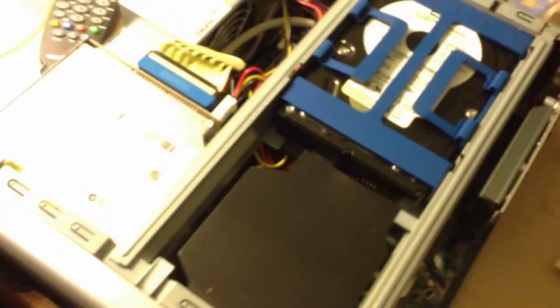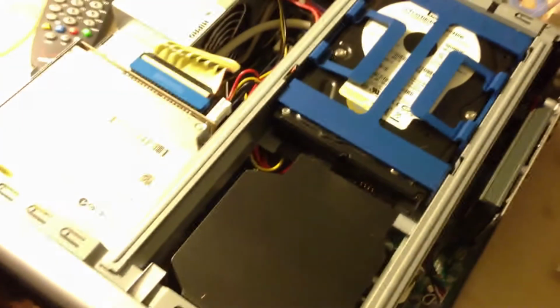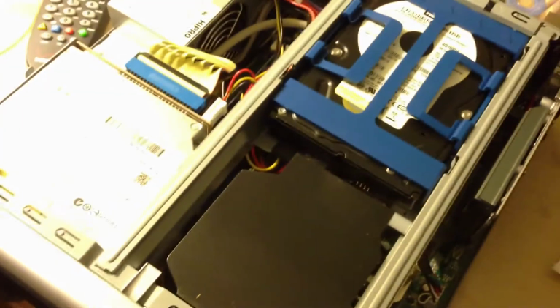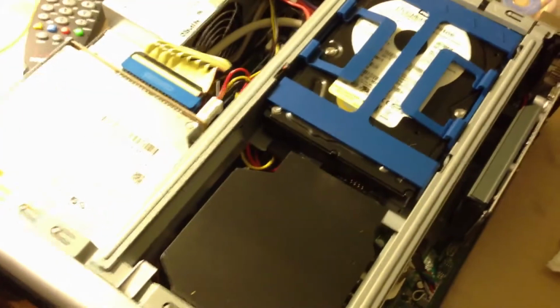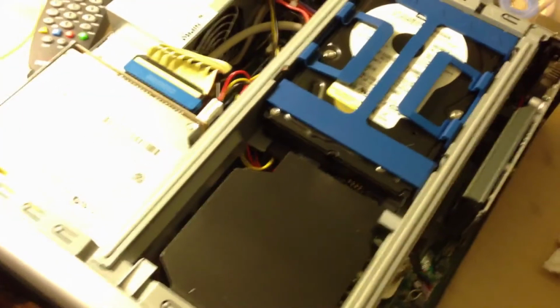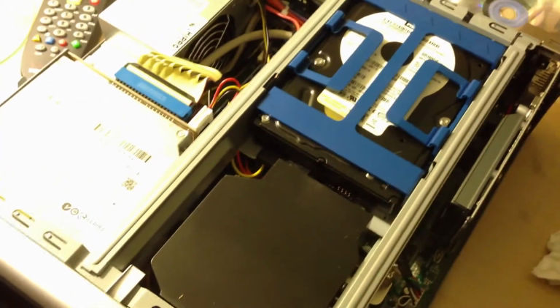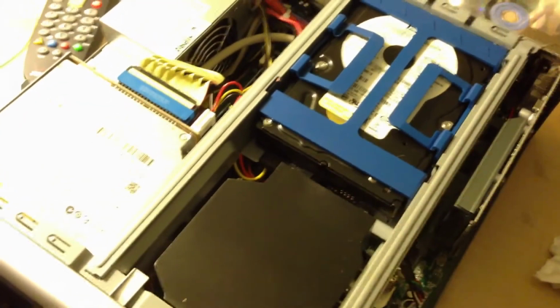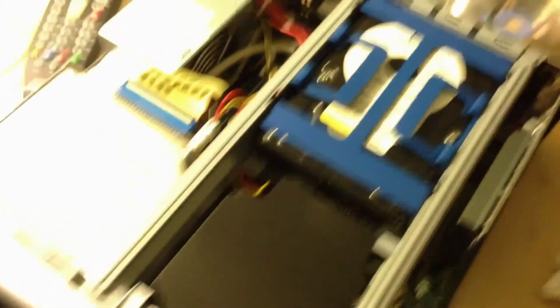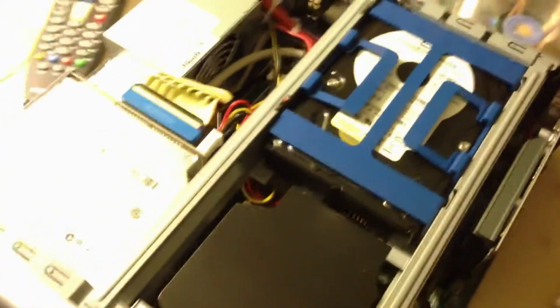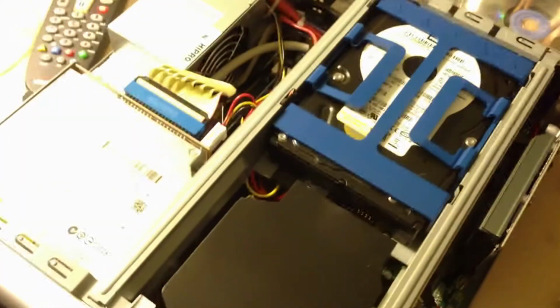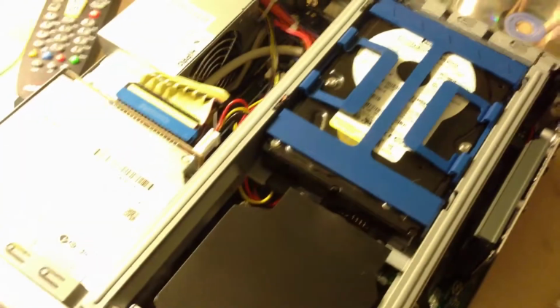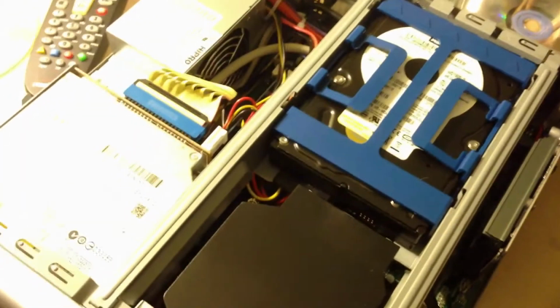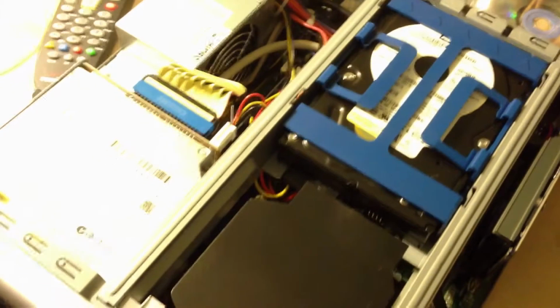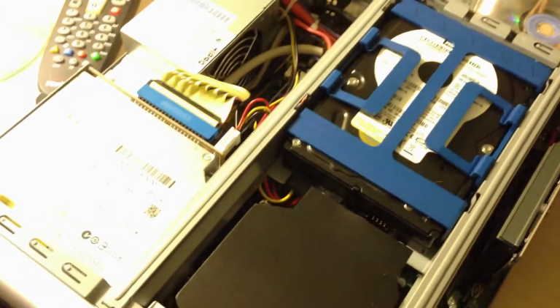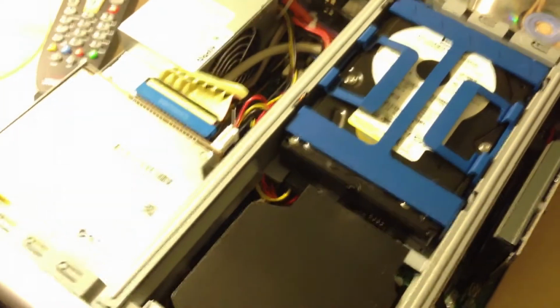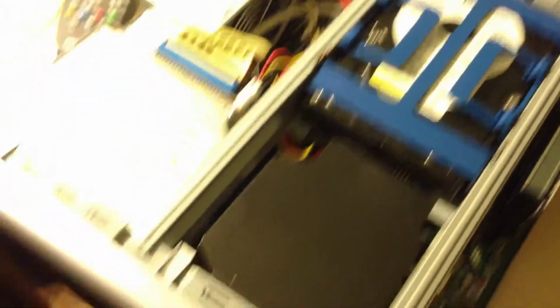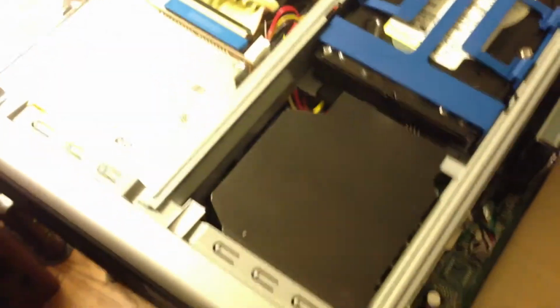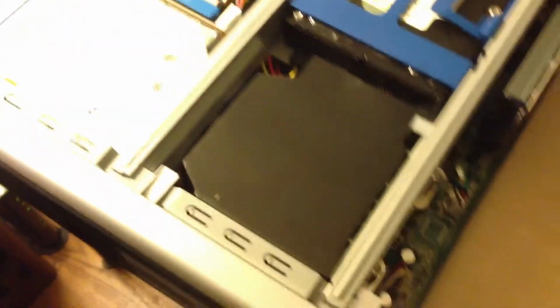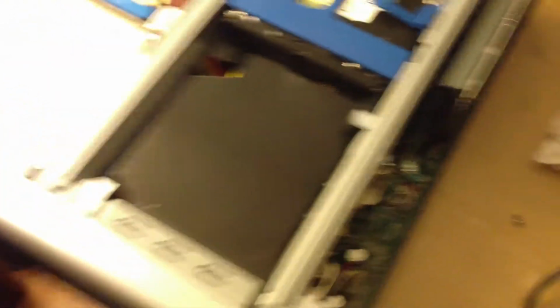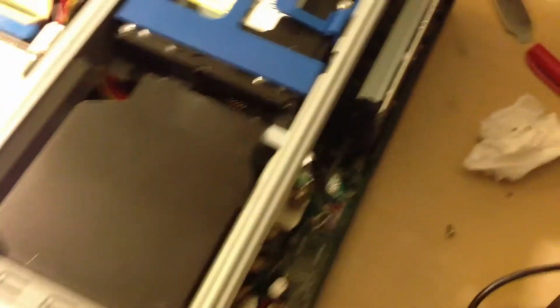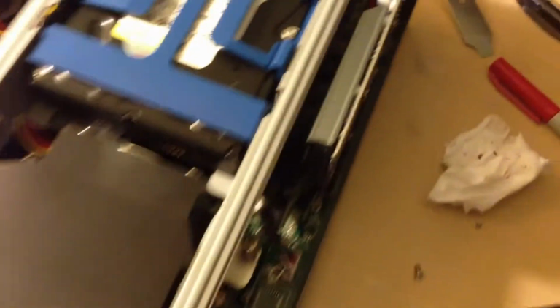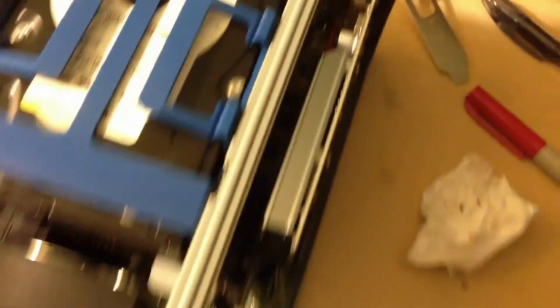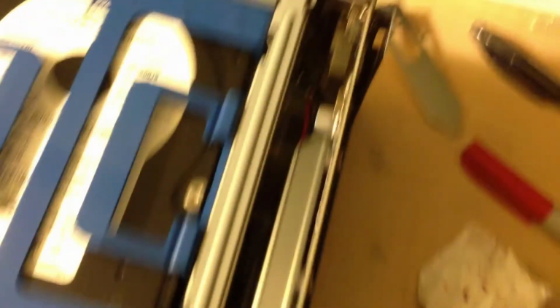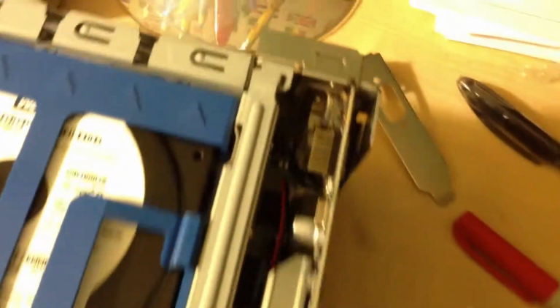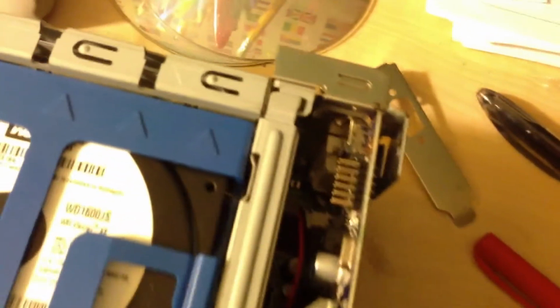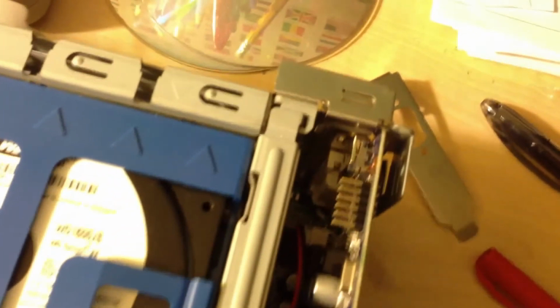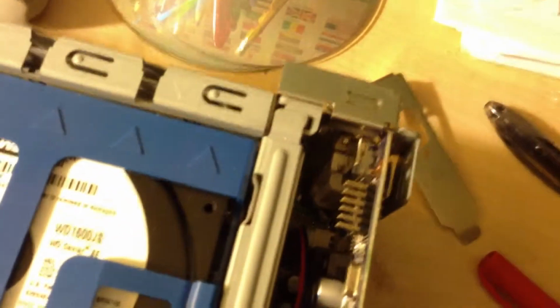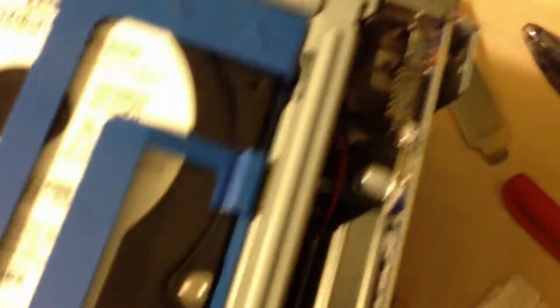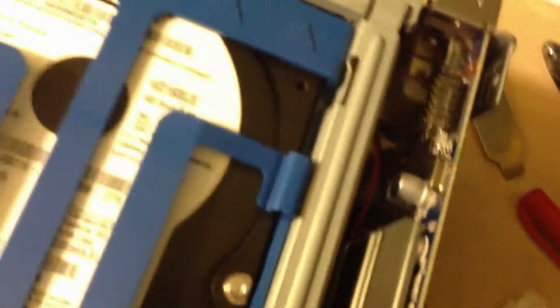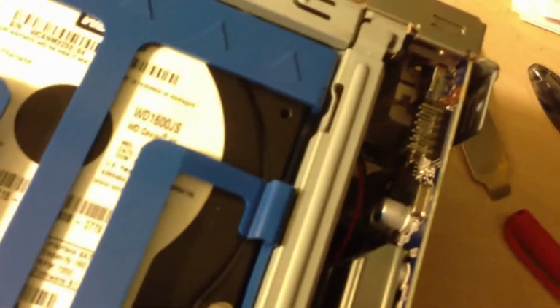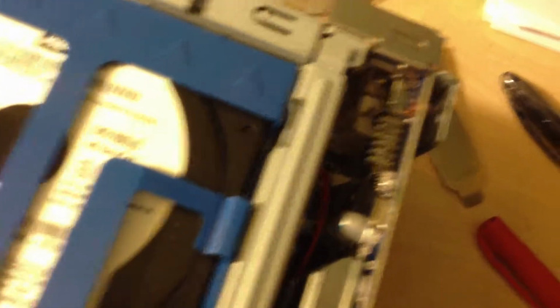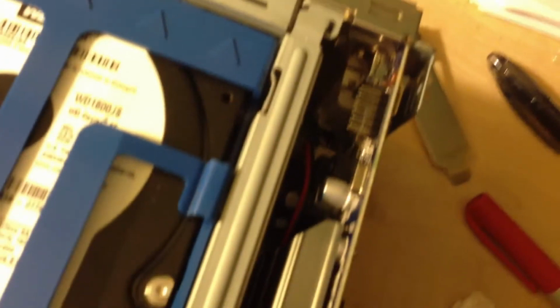This is an update to the LGA 775 barebone computer build. As you can see, I've installed a graphics card.